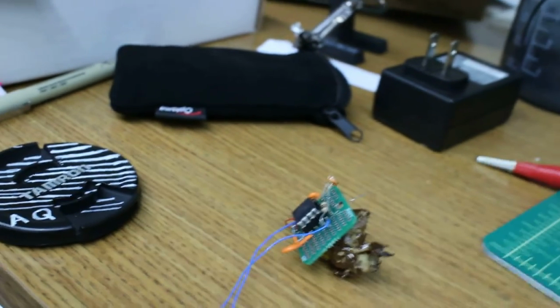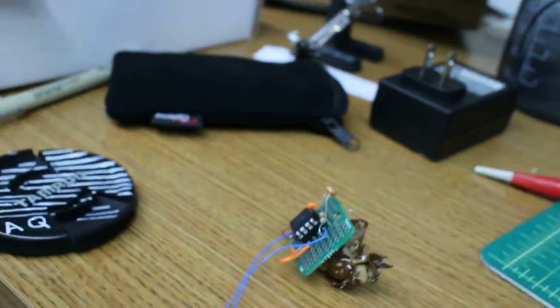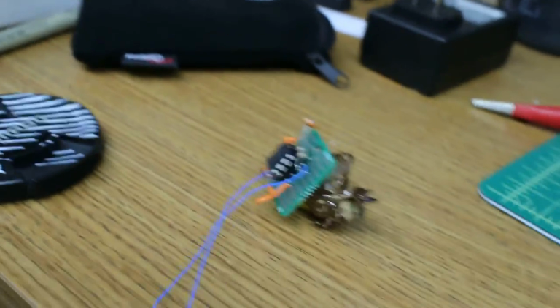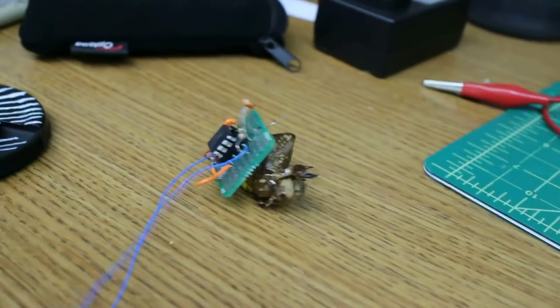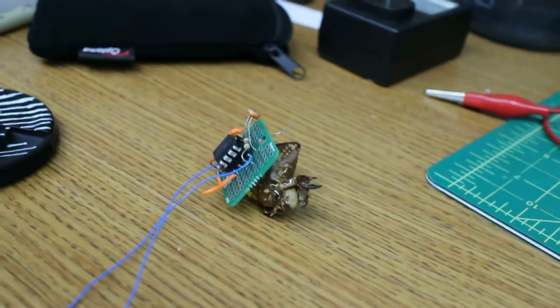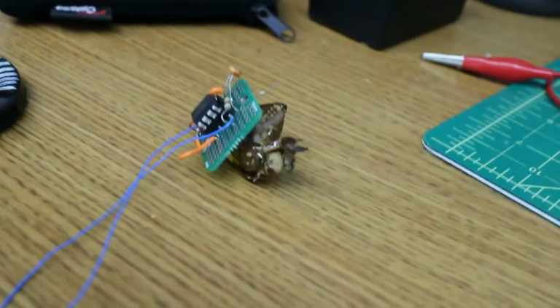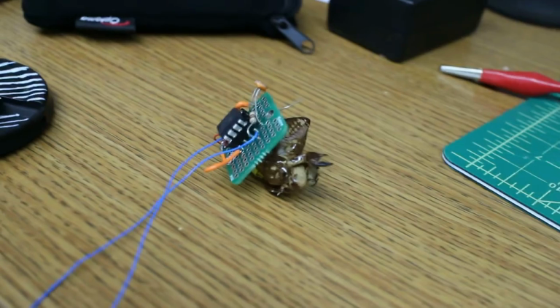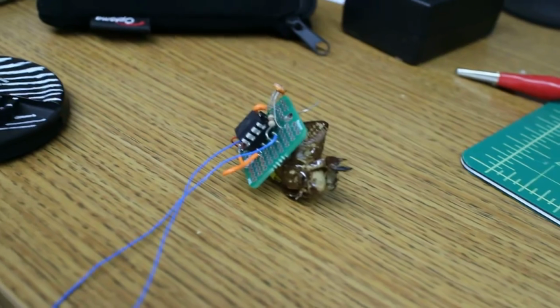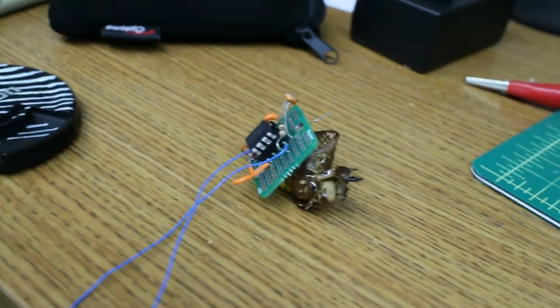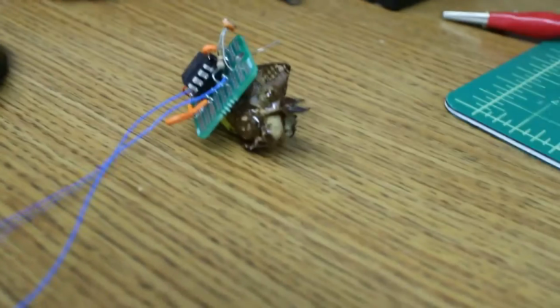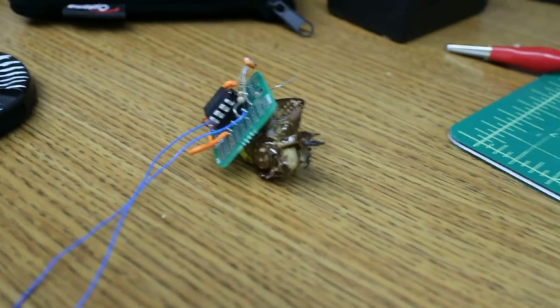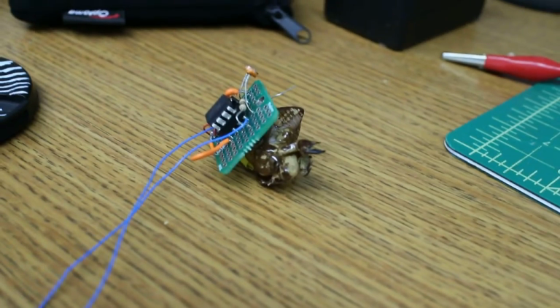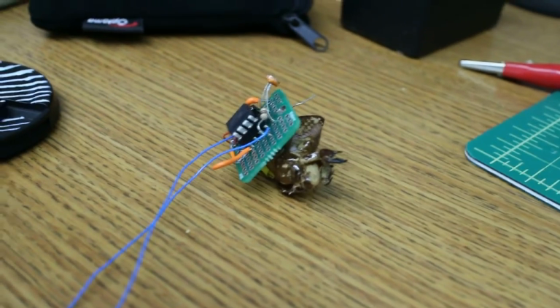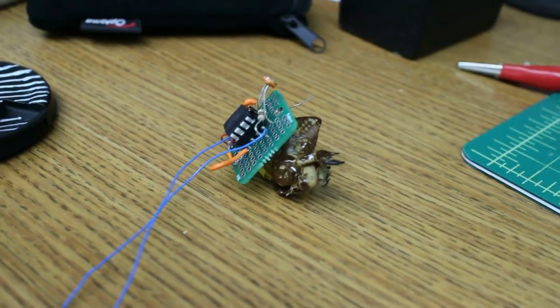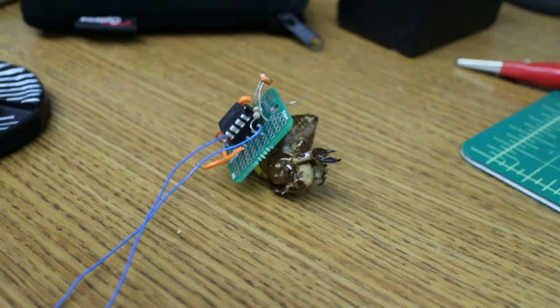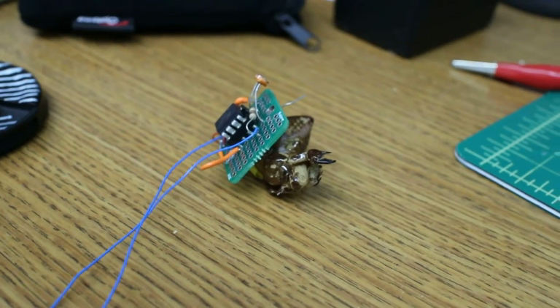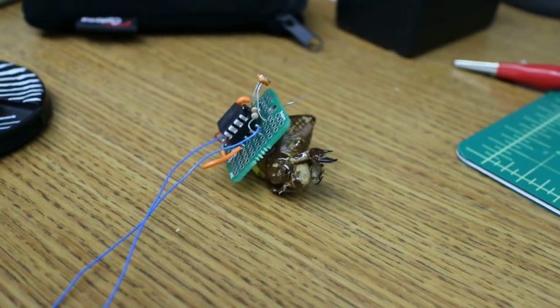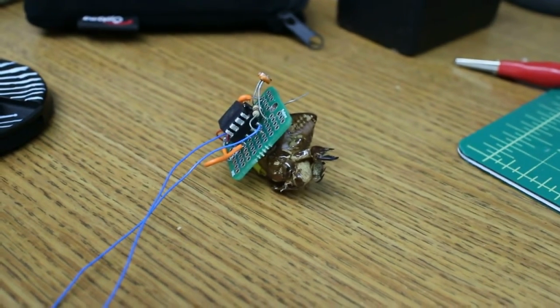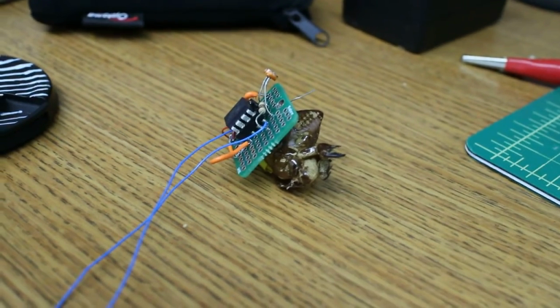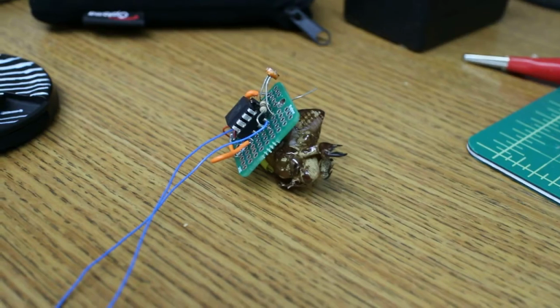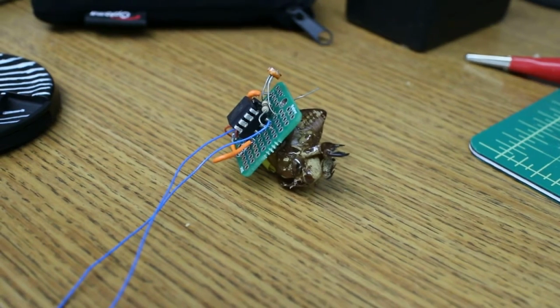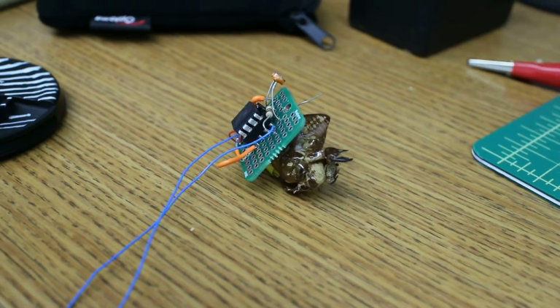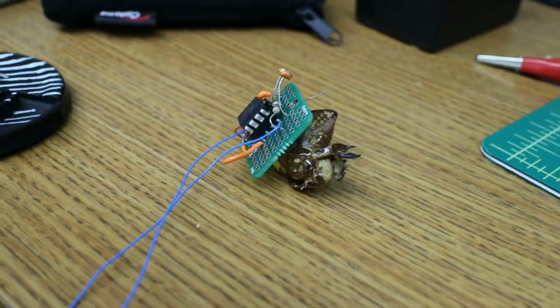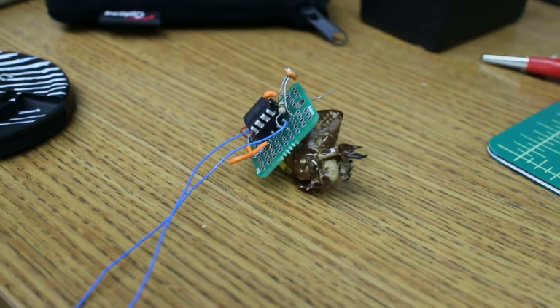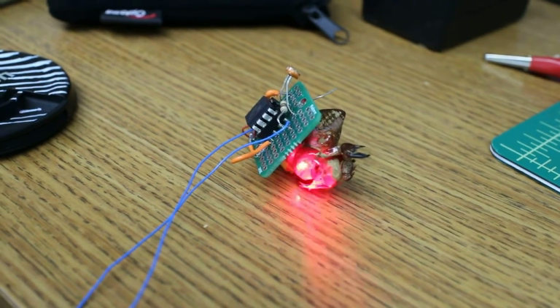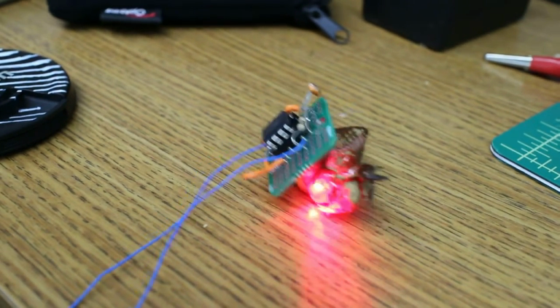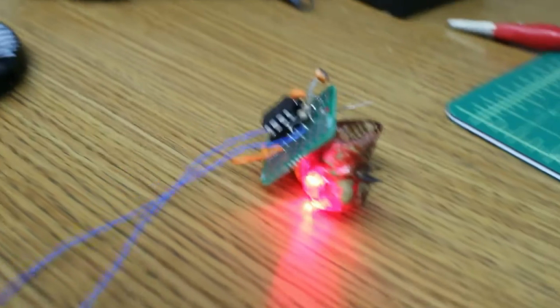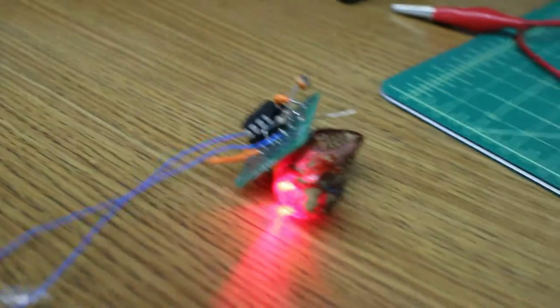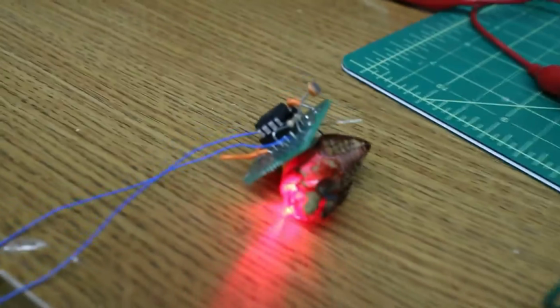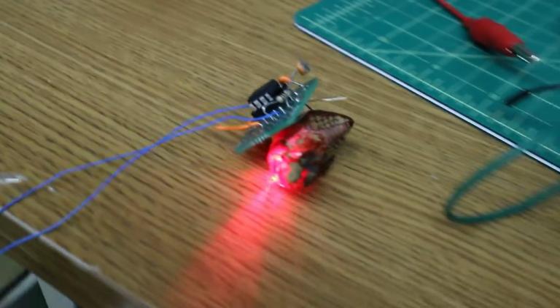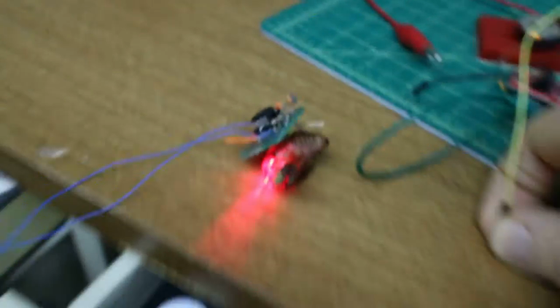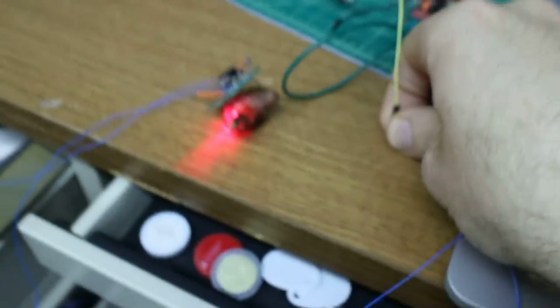Here it is in the off state — the light sensor. I'm going to connect it to the coin cells. It starts buzzing.